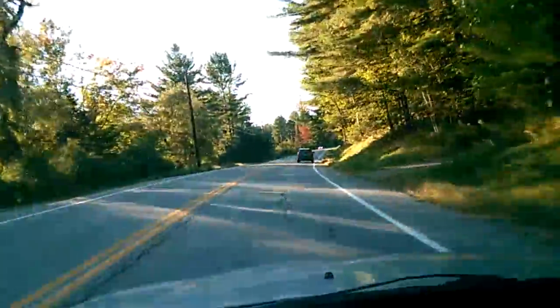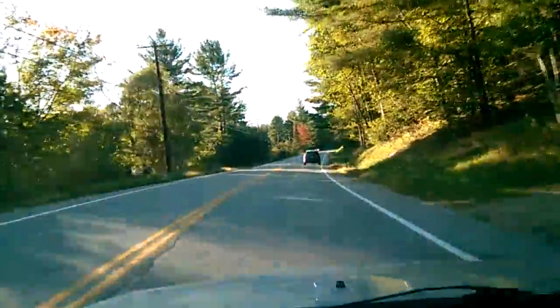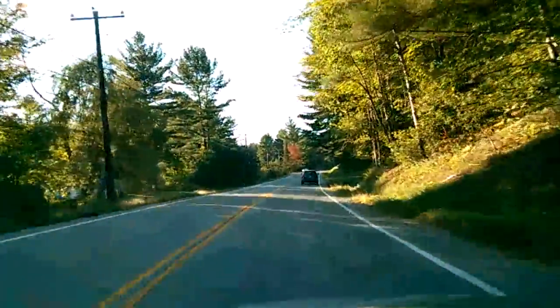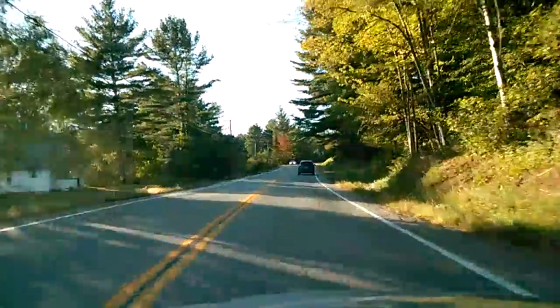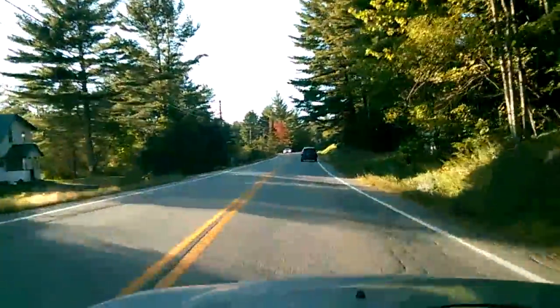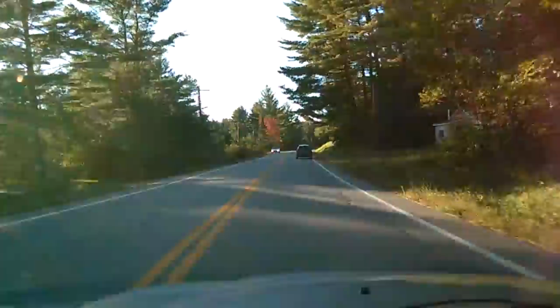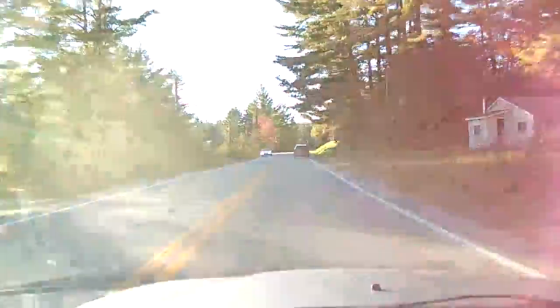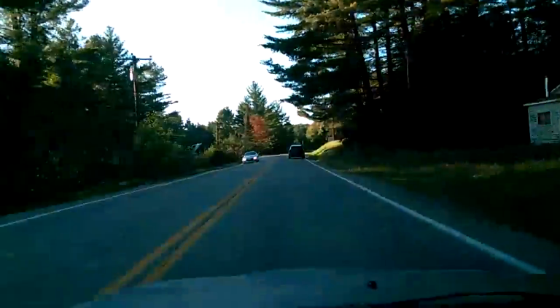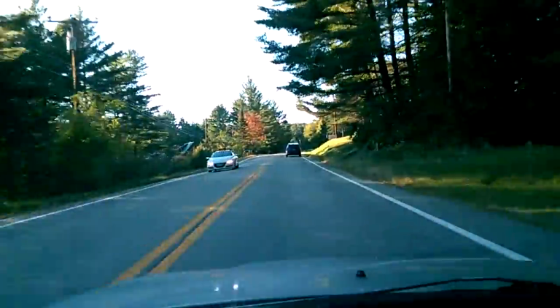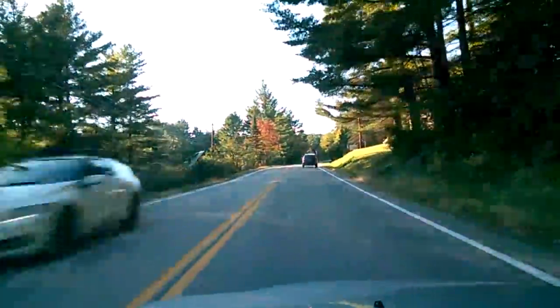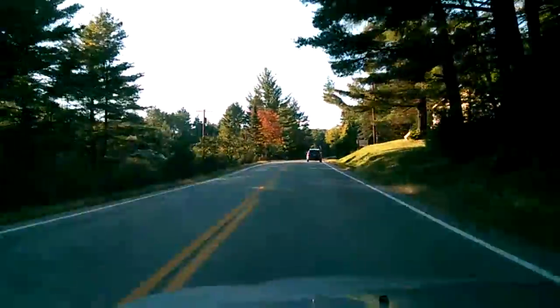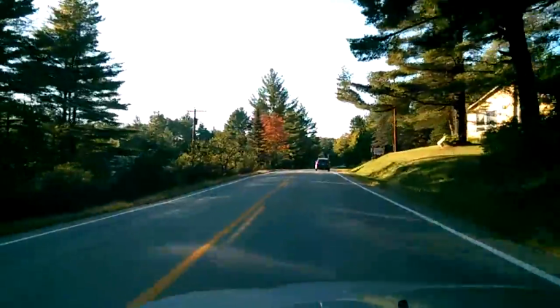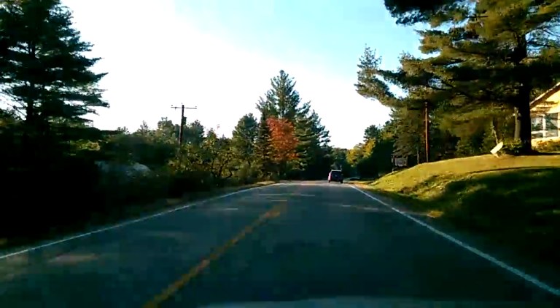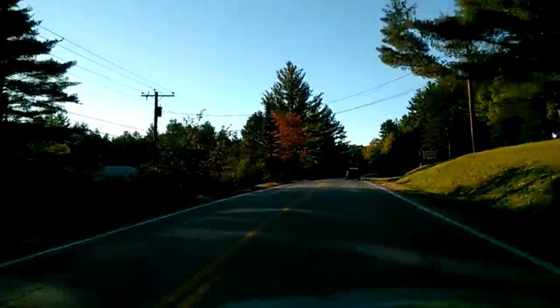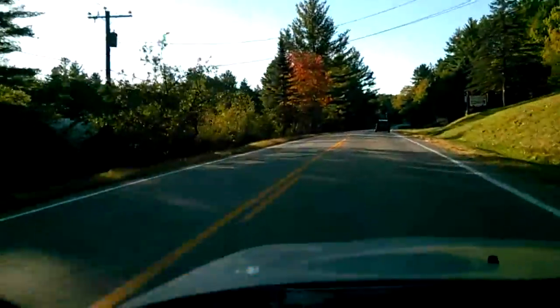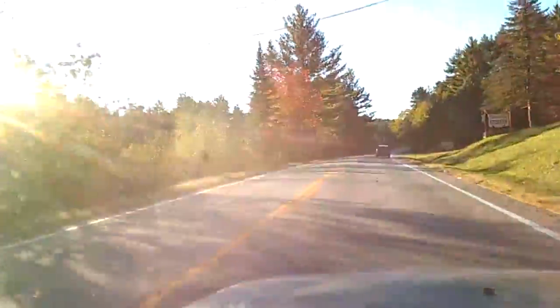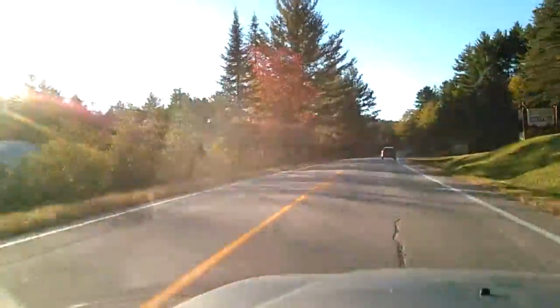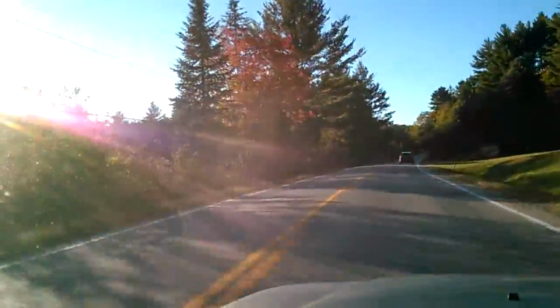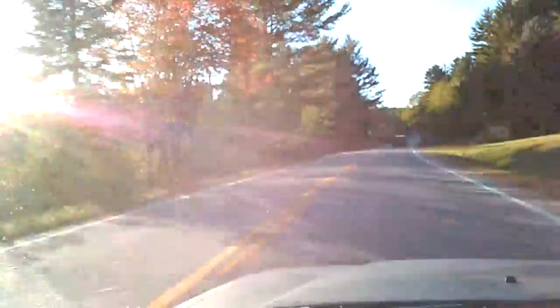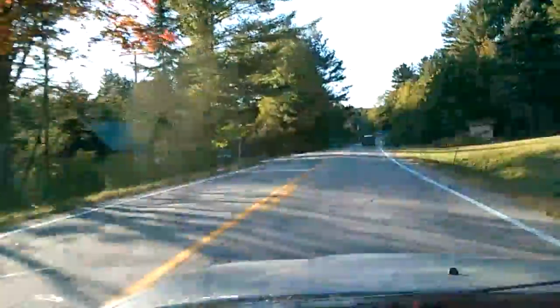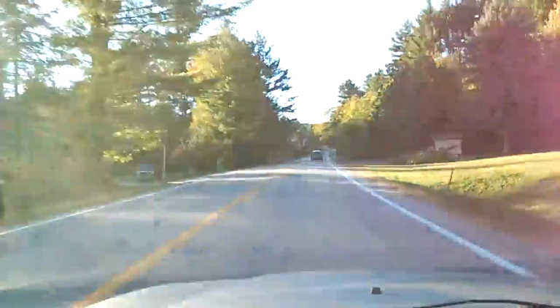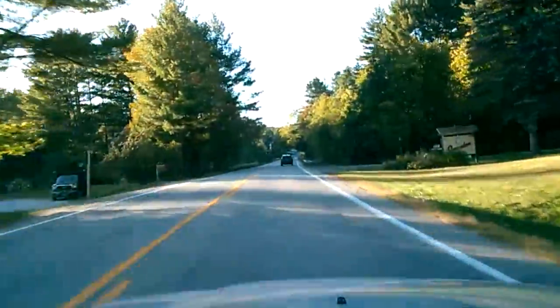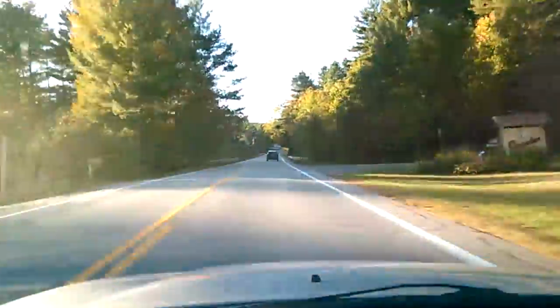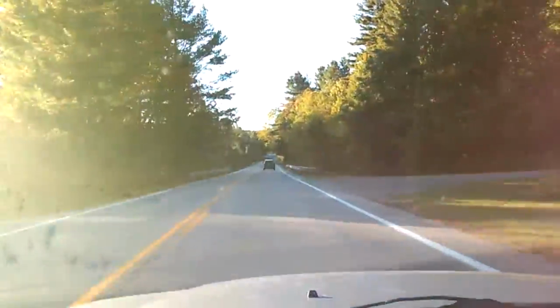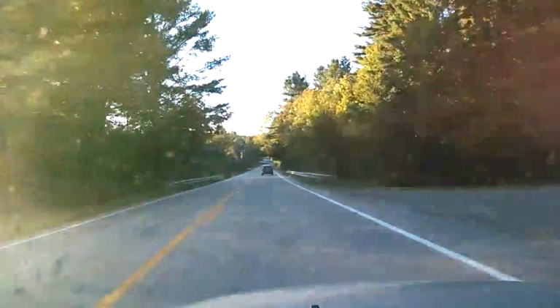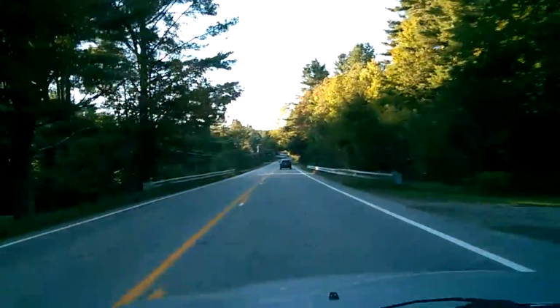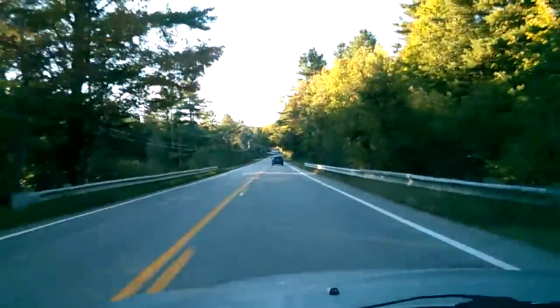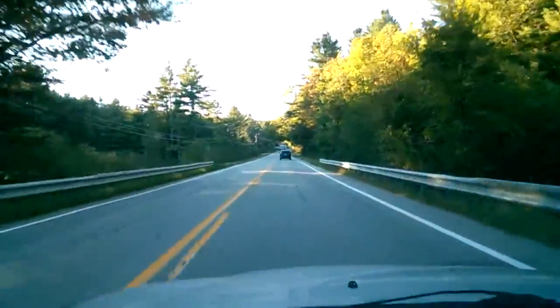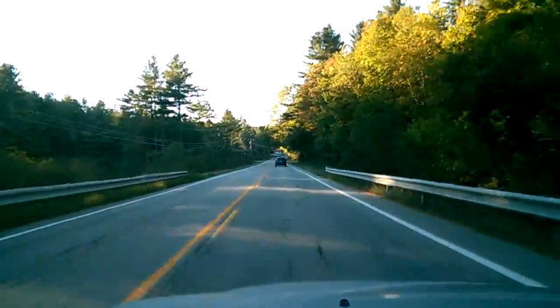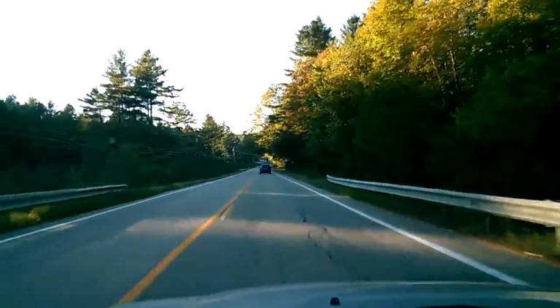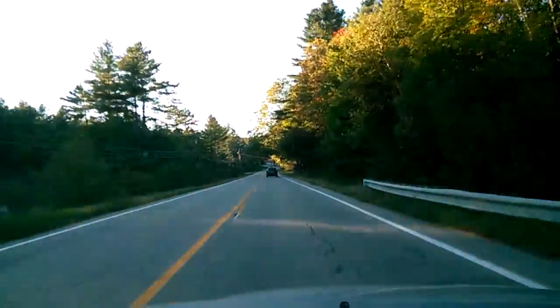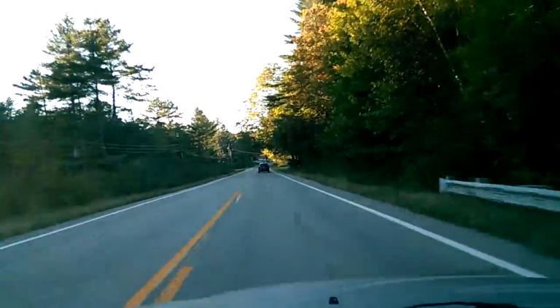You can see the trees are starting to turn. The swamp maples, they start to go first. Right there, swamp maple. We're late this year — should start turning now.